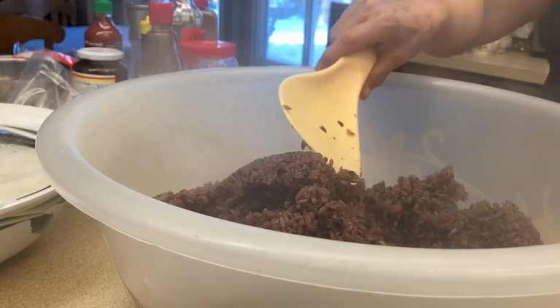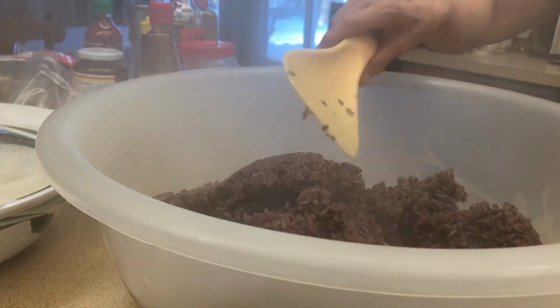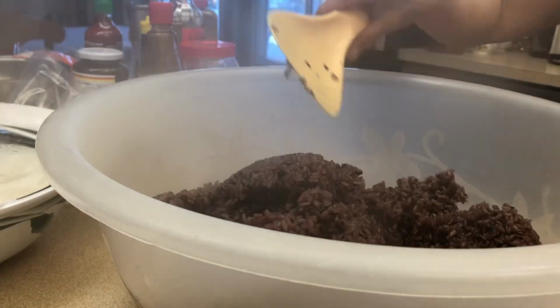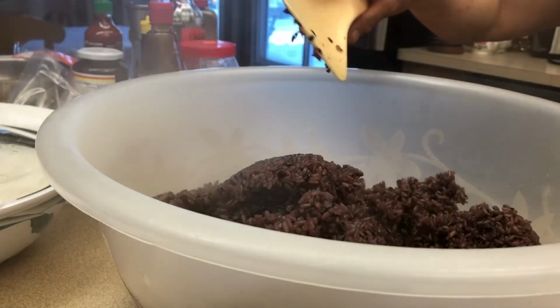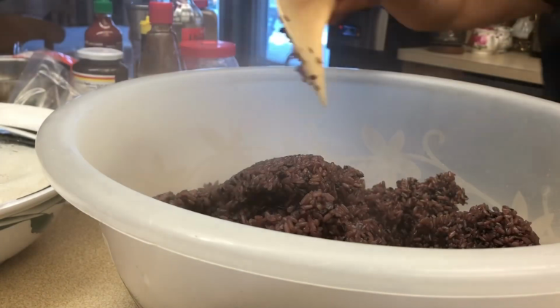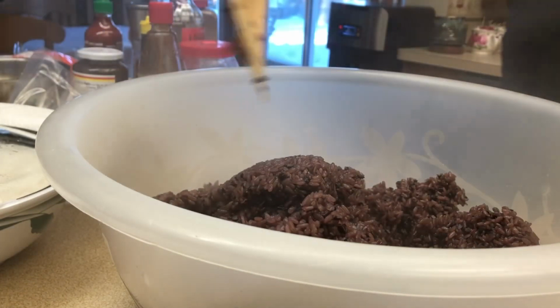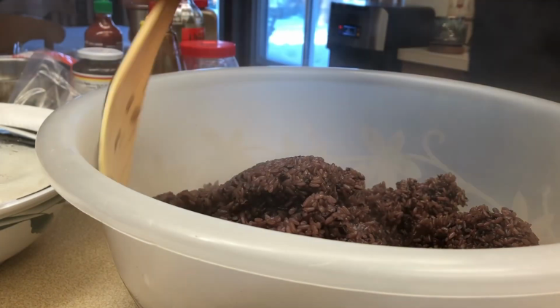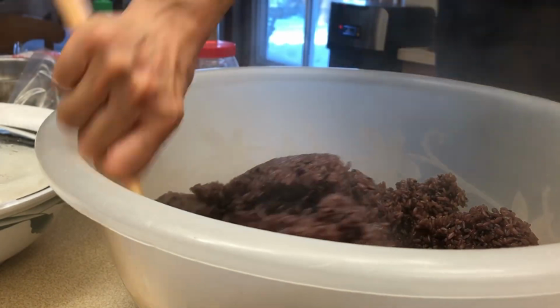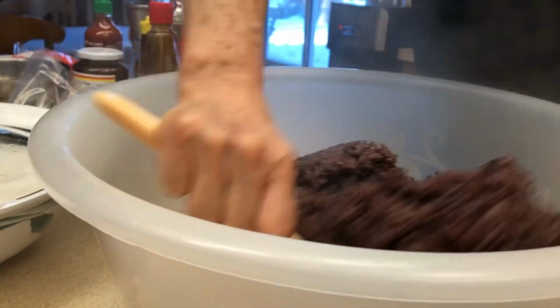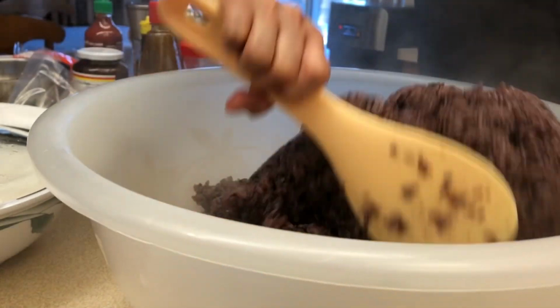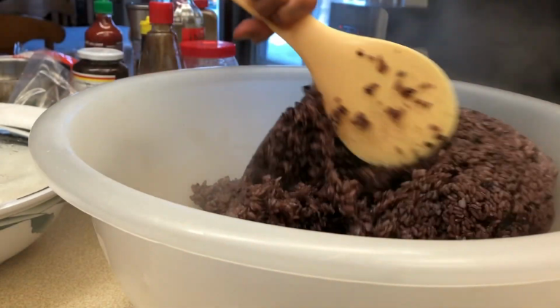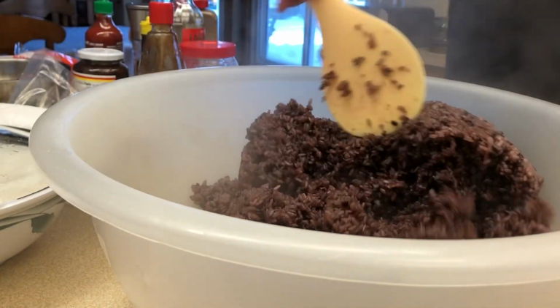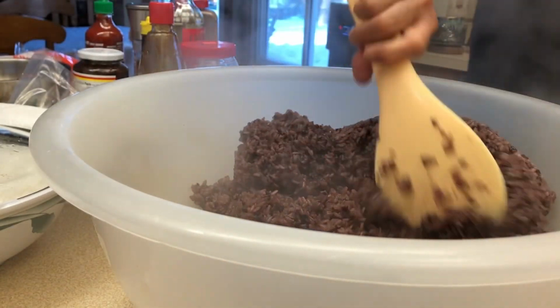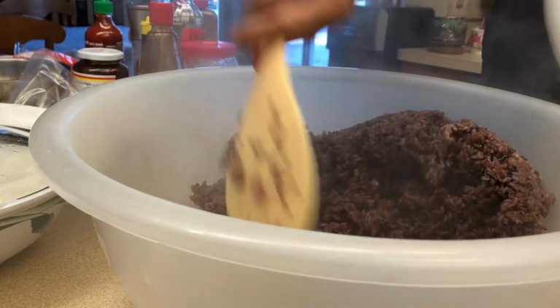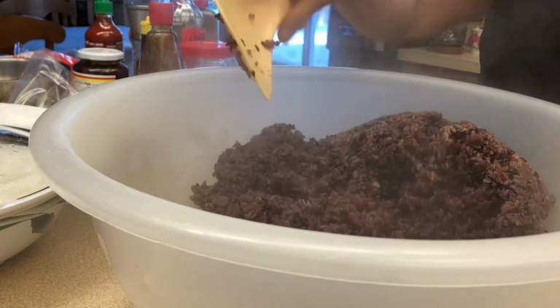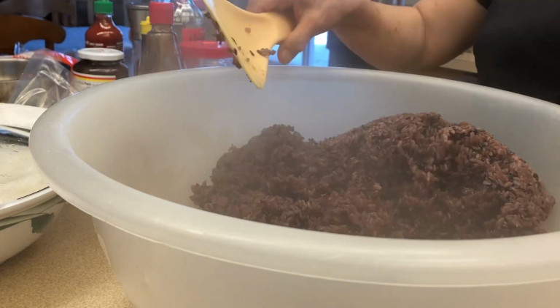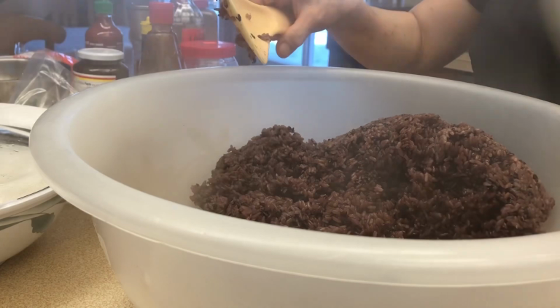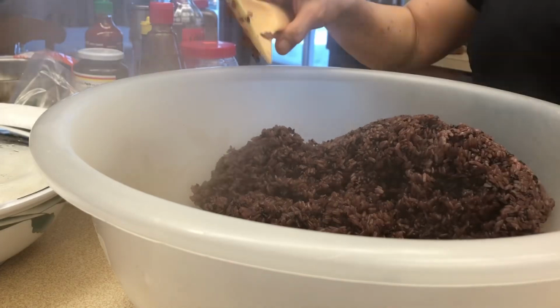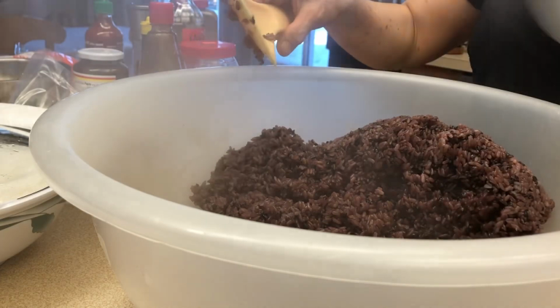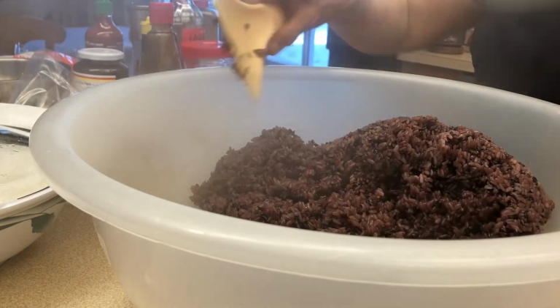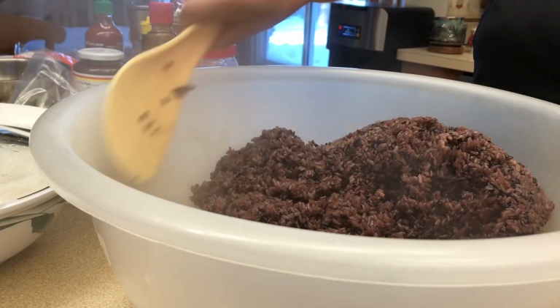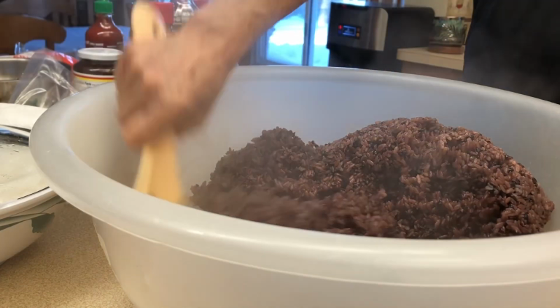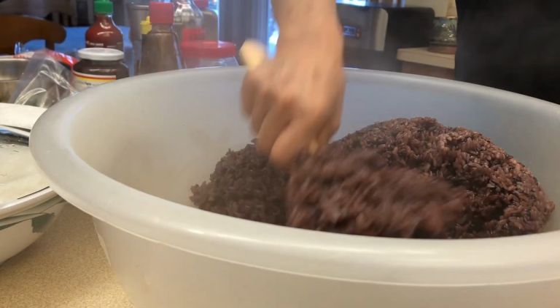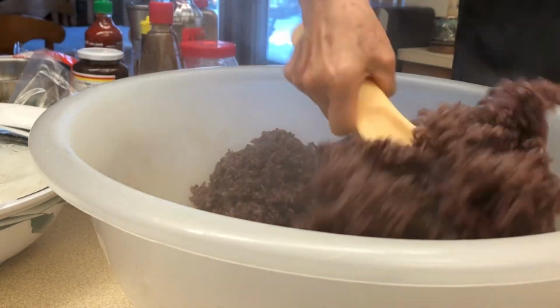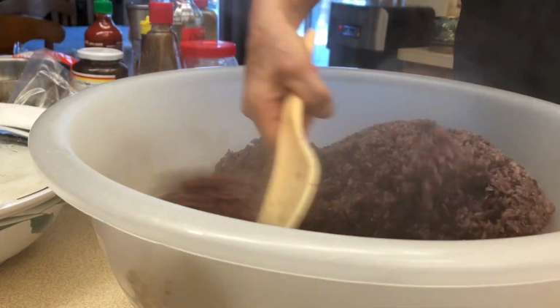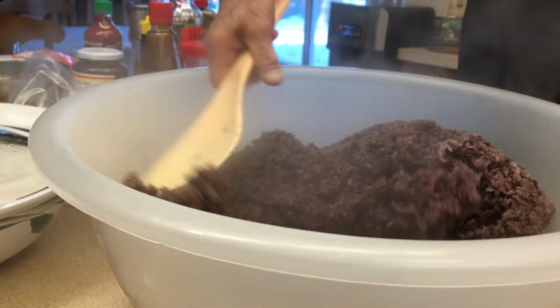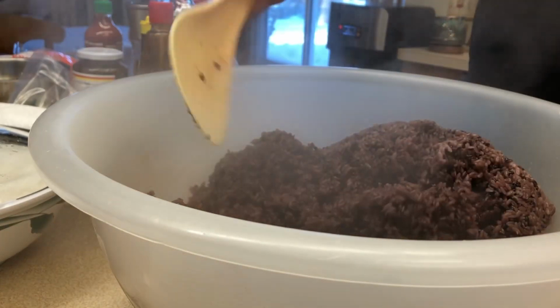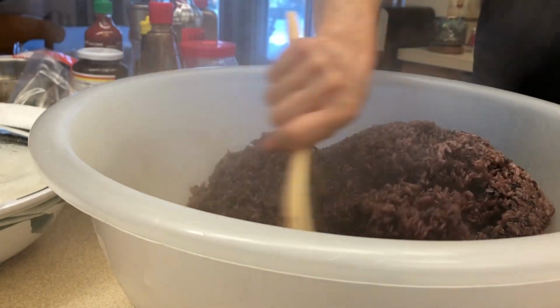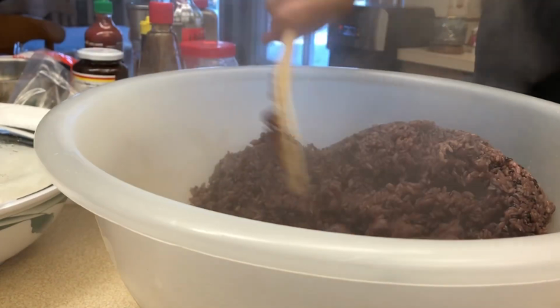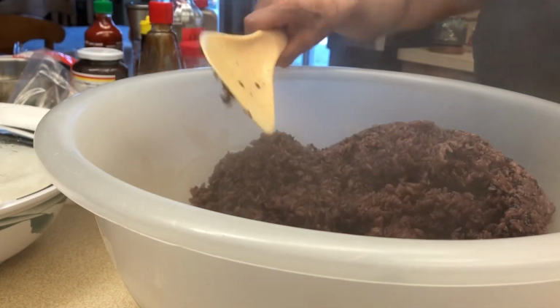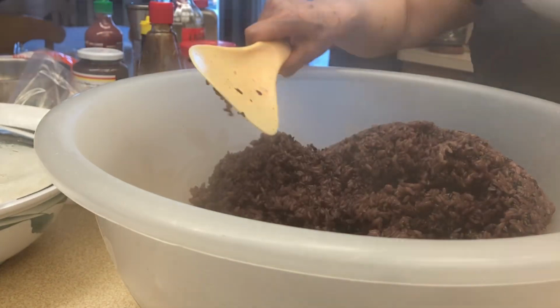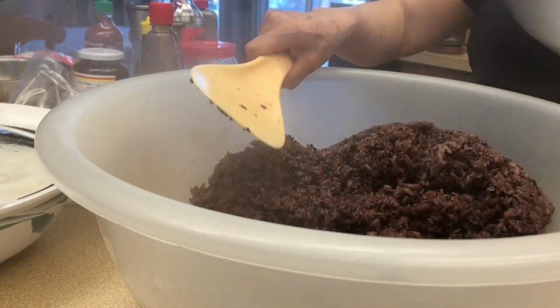I let it cool down to make sure the steam goes away, to cool a little bit before I serve them.